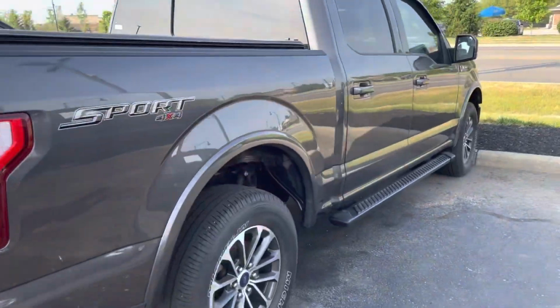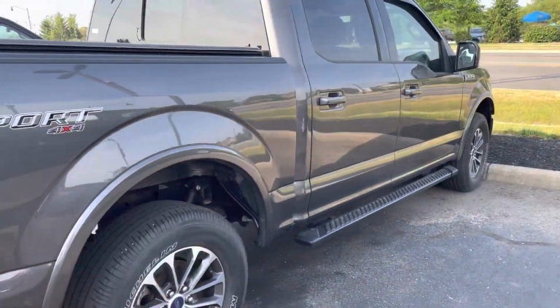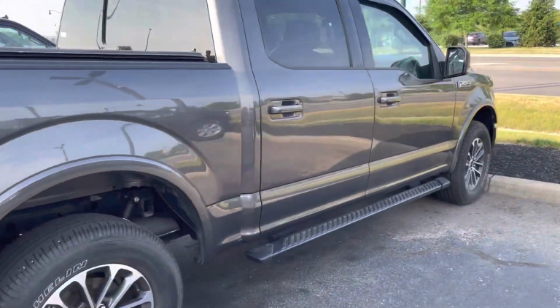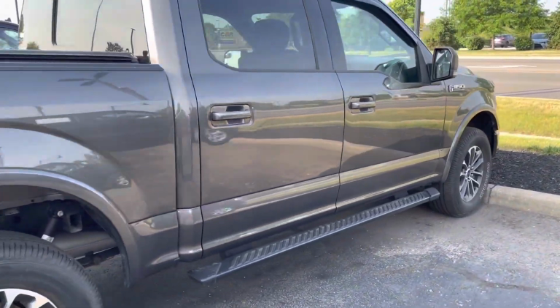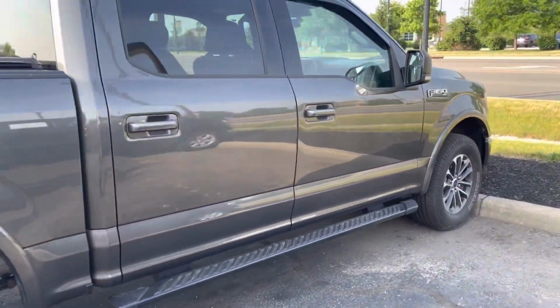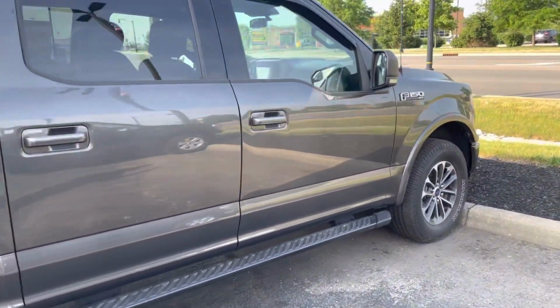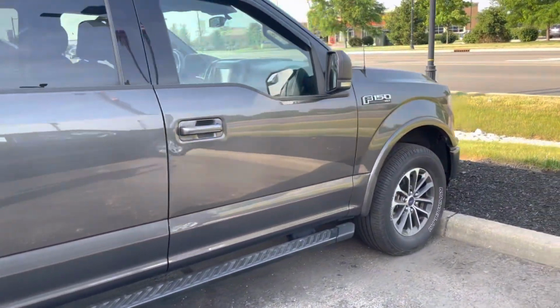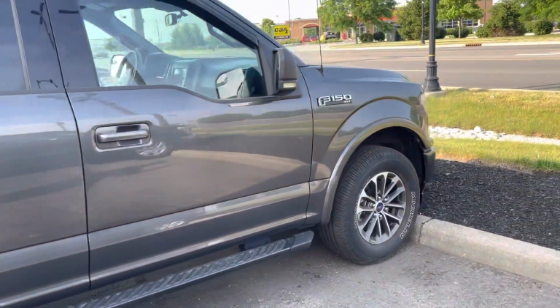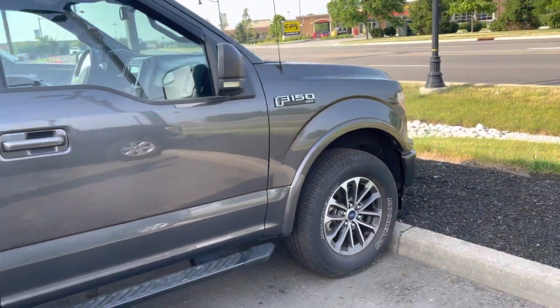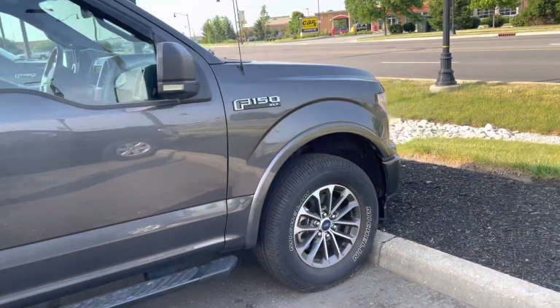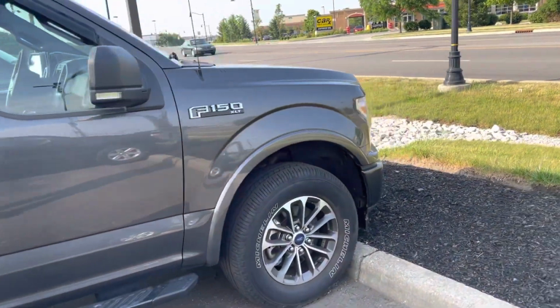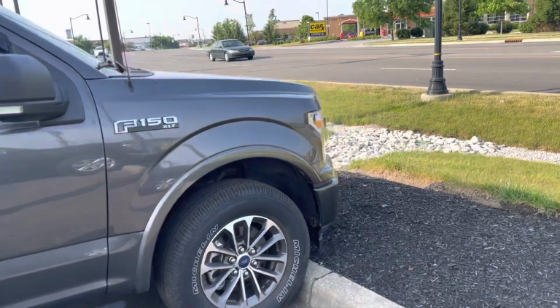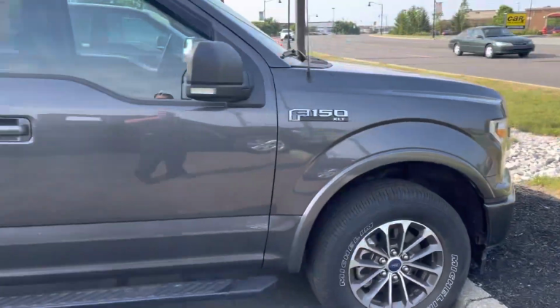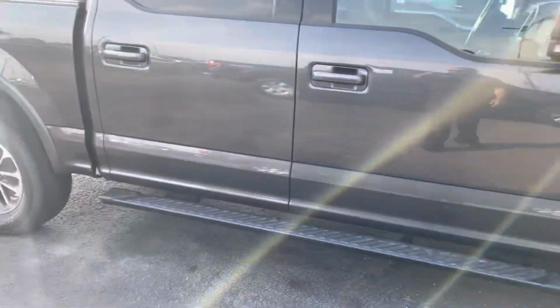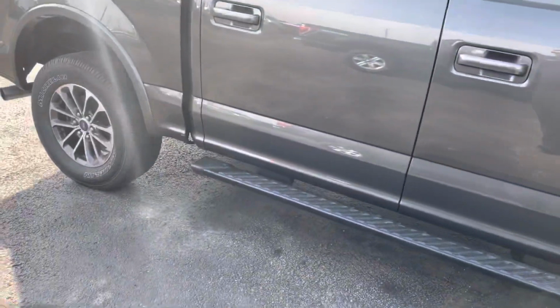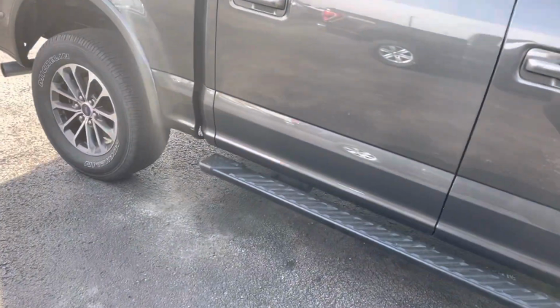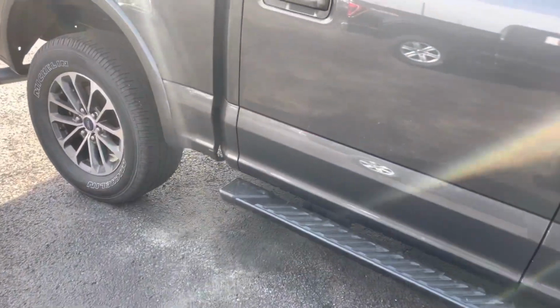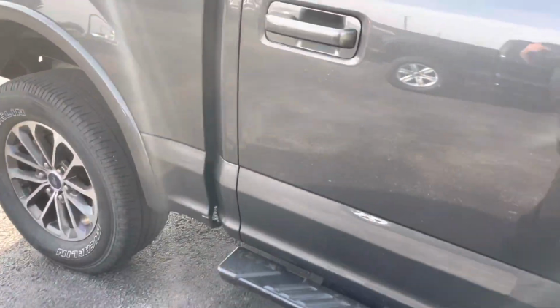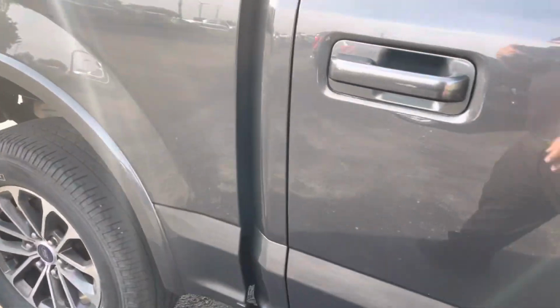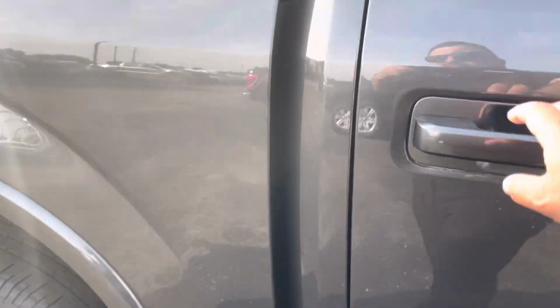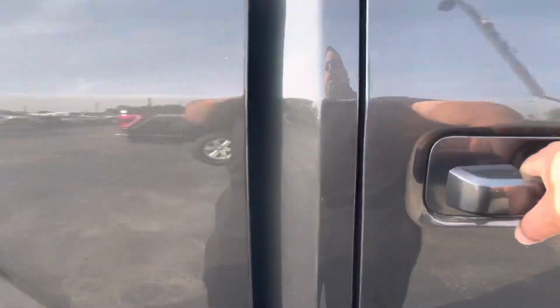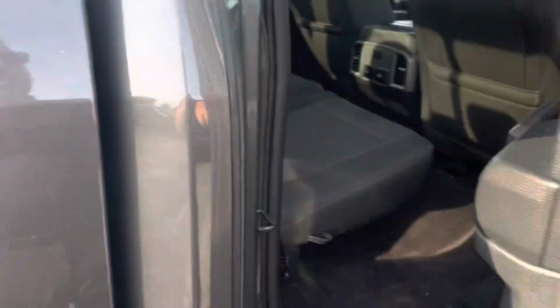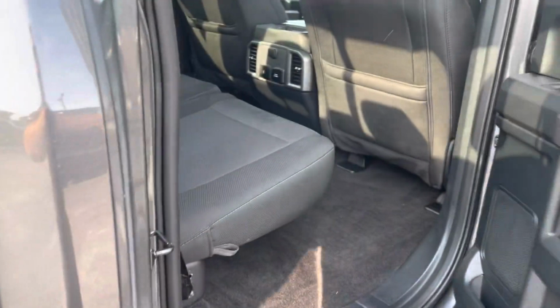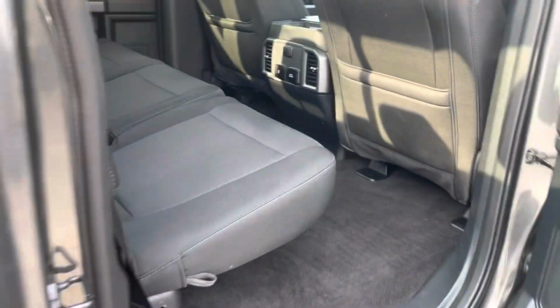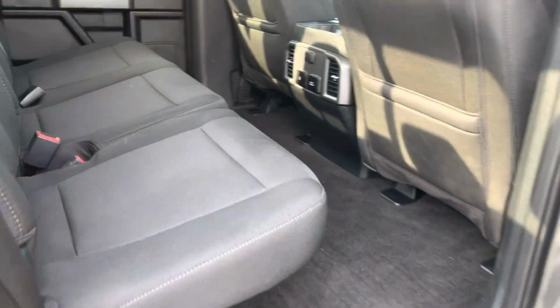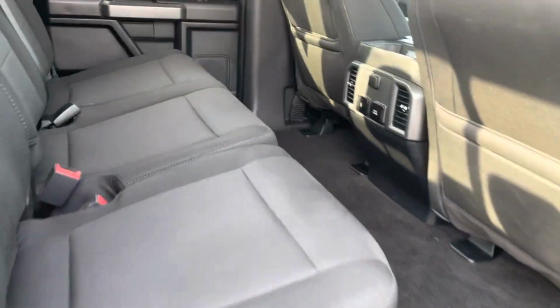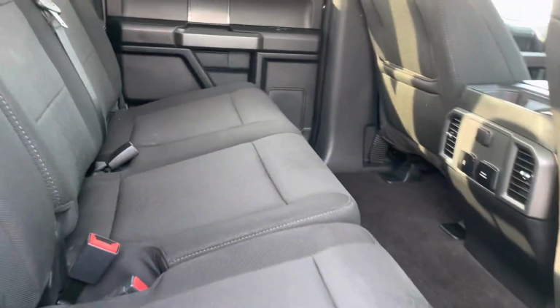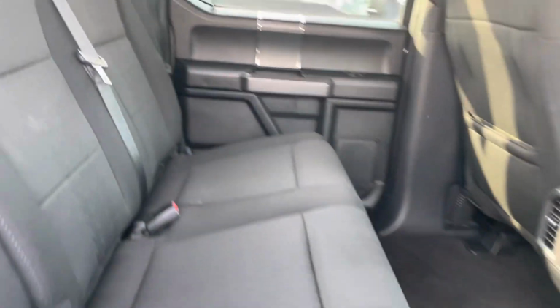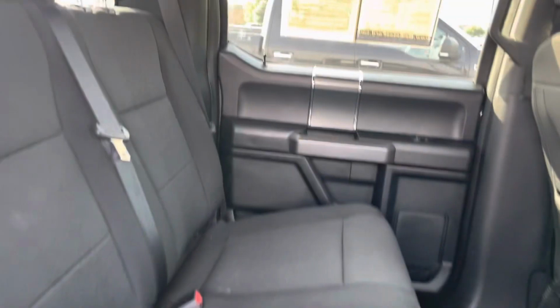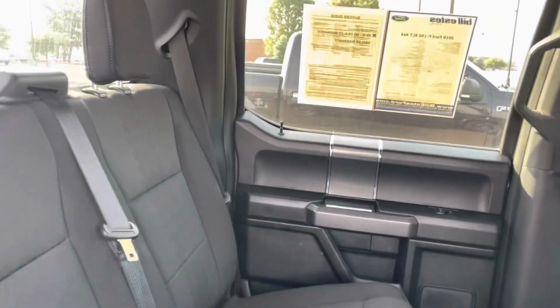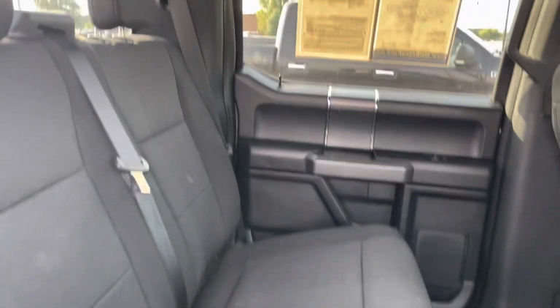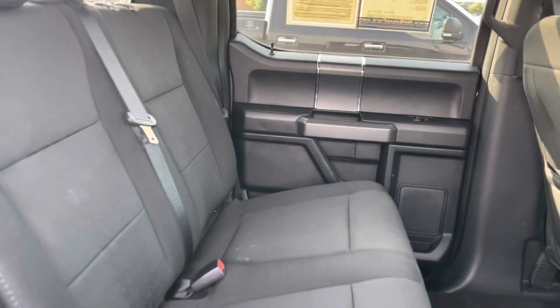That blue certification does give you a three month, 4,000 mile extension to the comprehensive warranty, as well as roadside assistance. A number of good things there. It had a 139 point inspection — it's in tip-top shape.